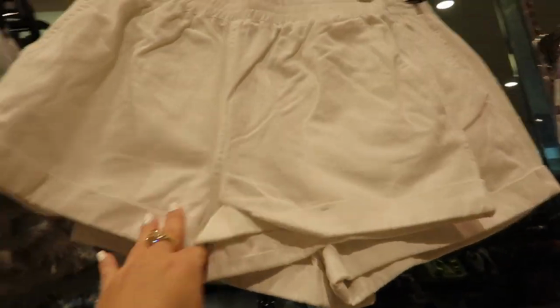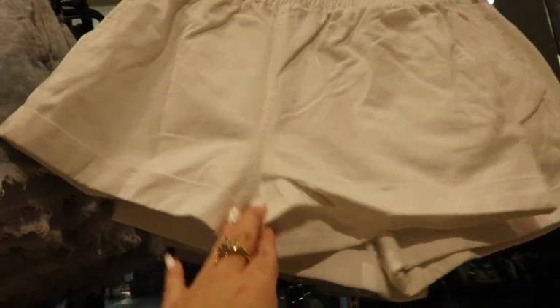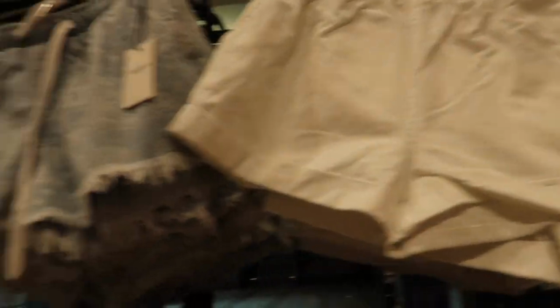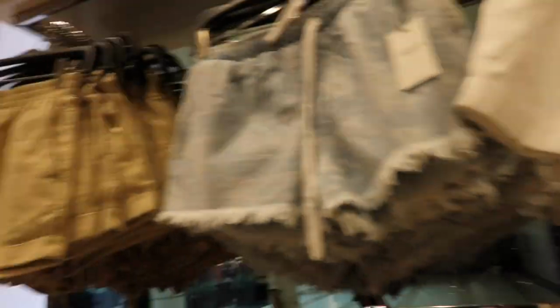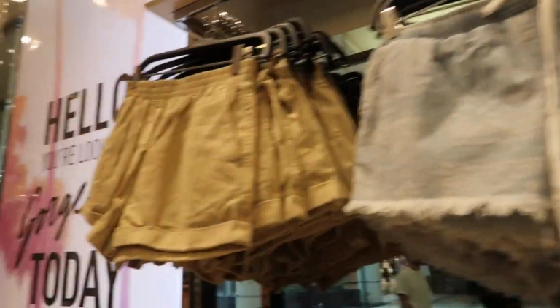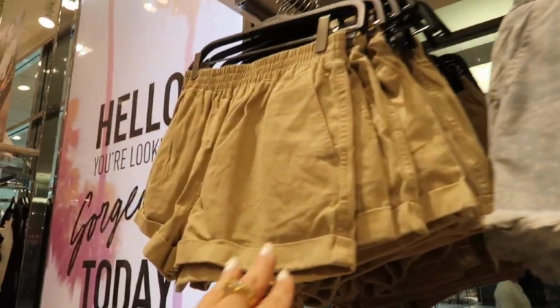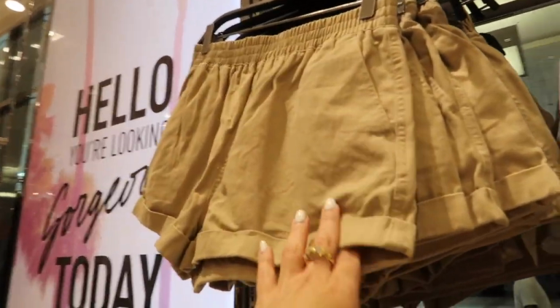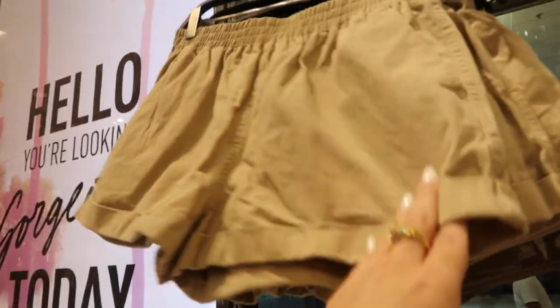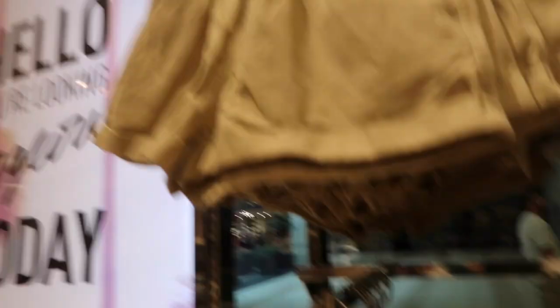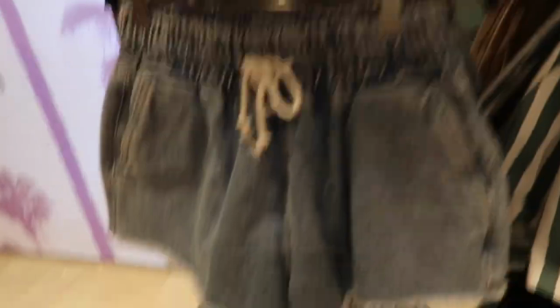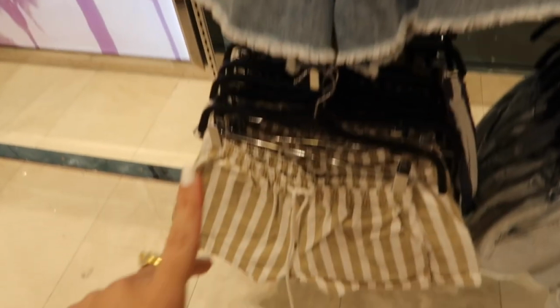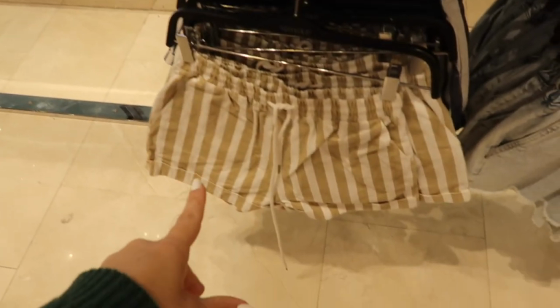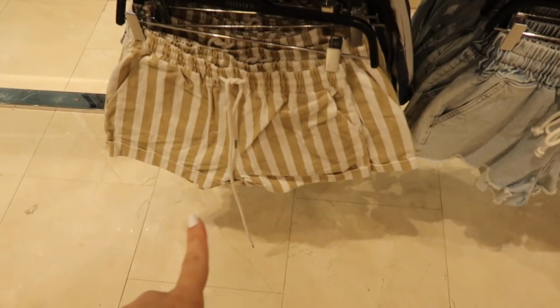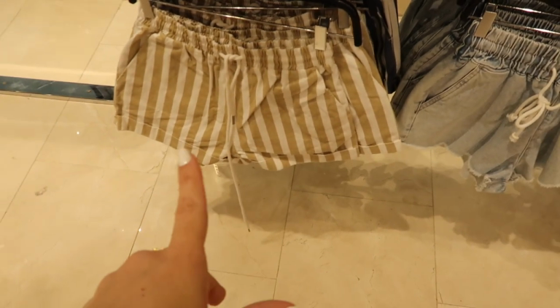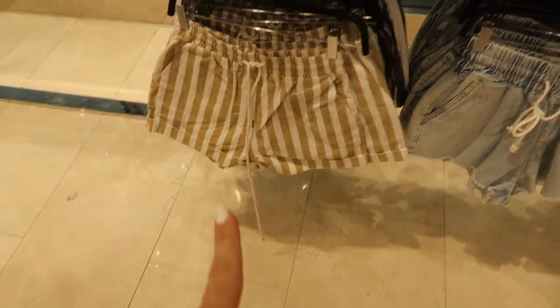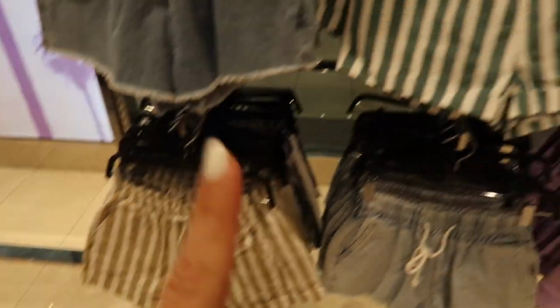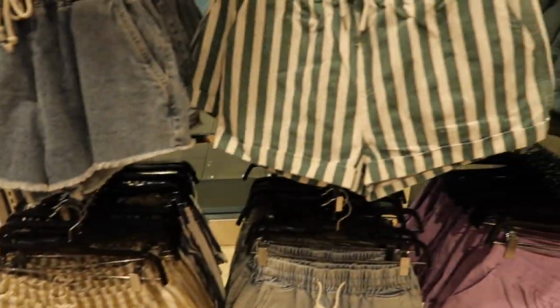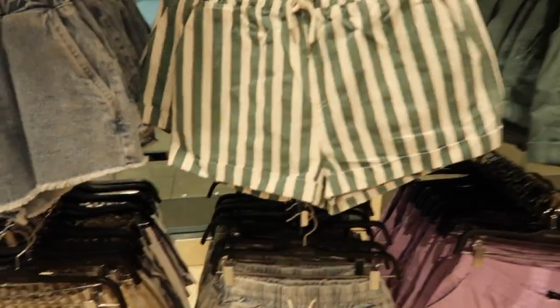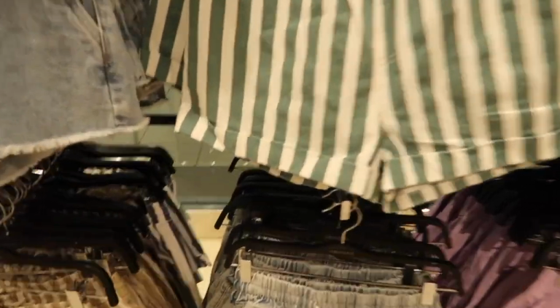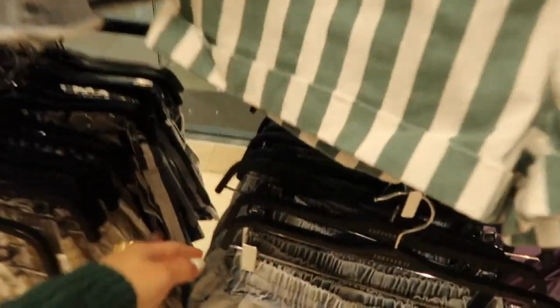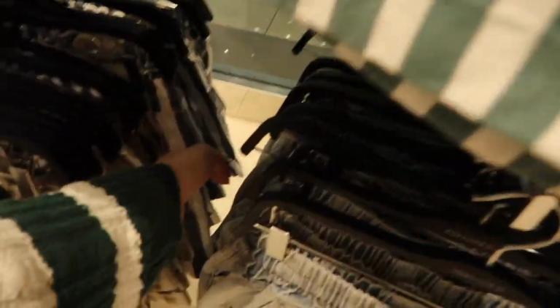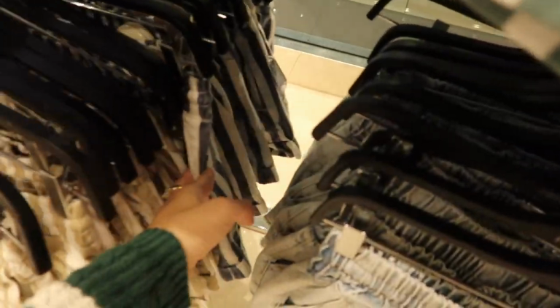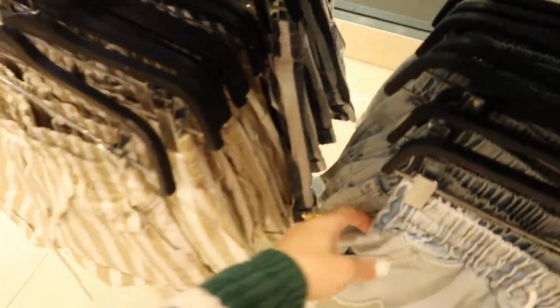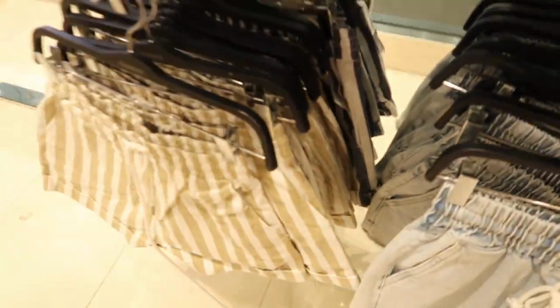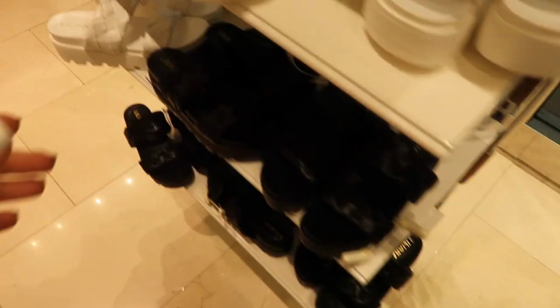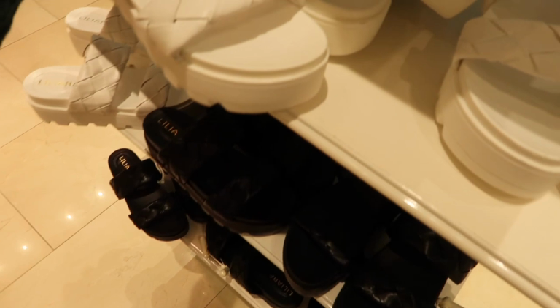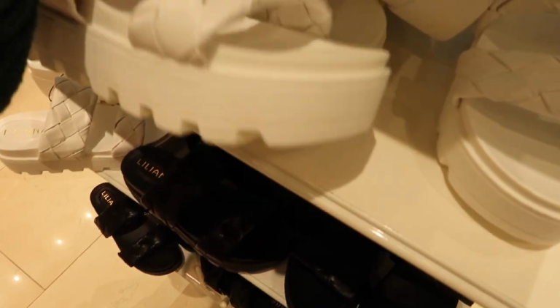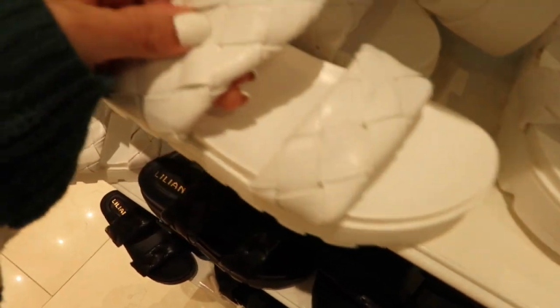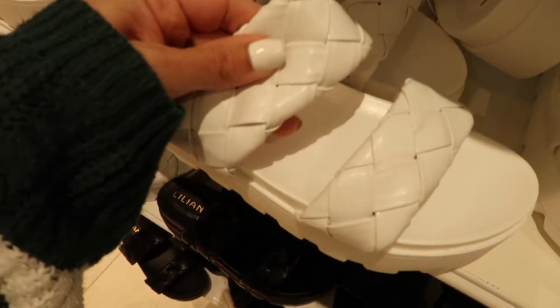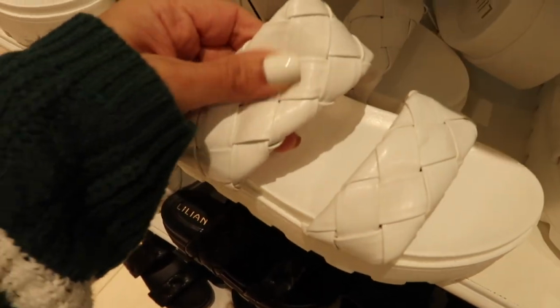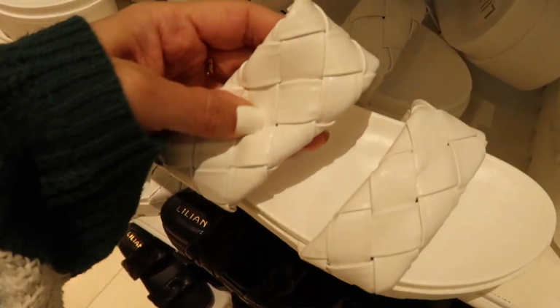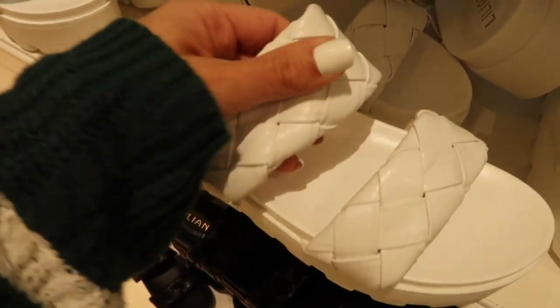Really good summer staple khakis, also a good basic, and then they have the stripe in beige and white, teal and white, and navy and white.